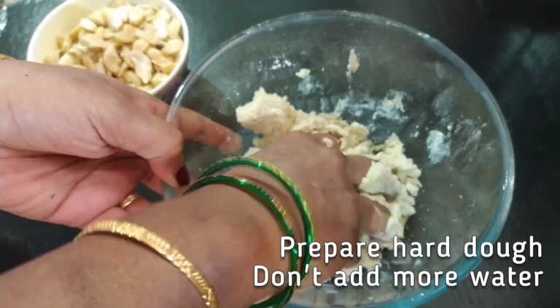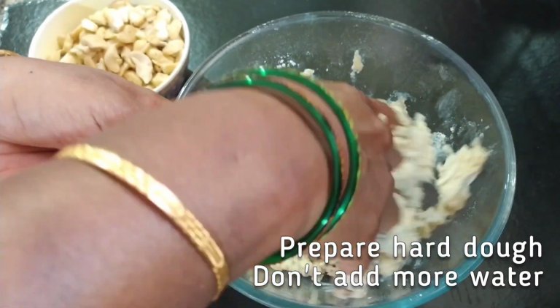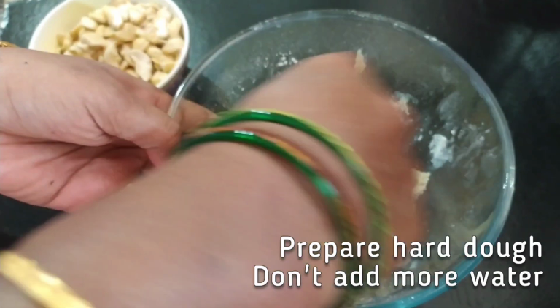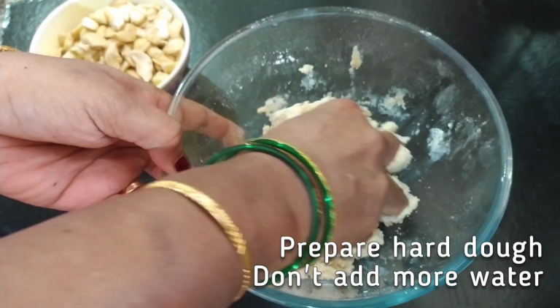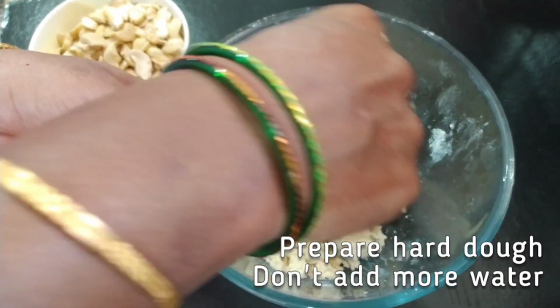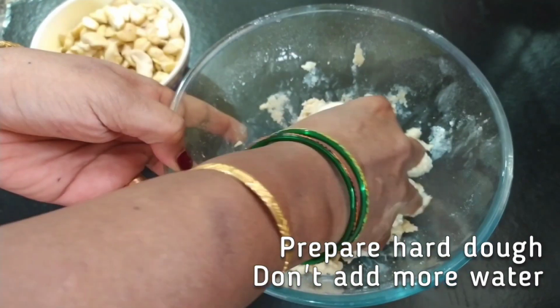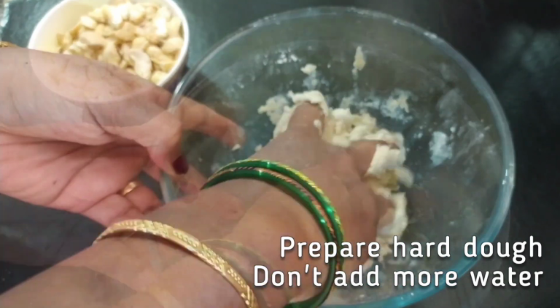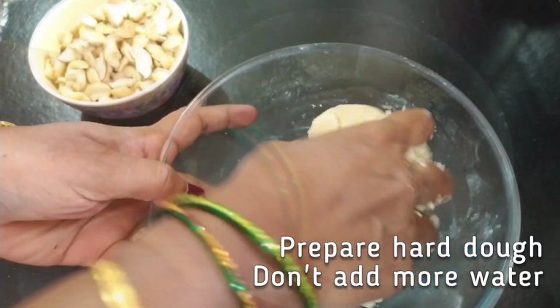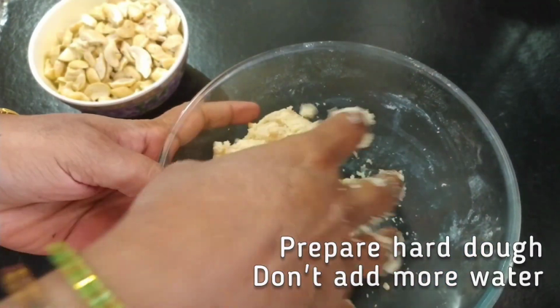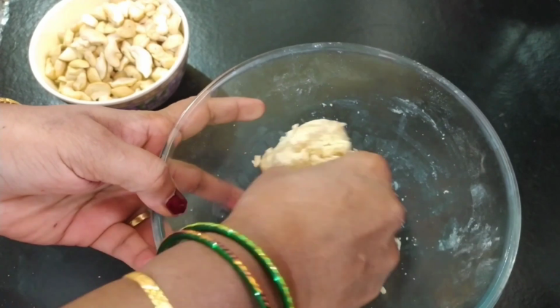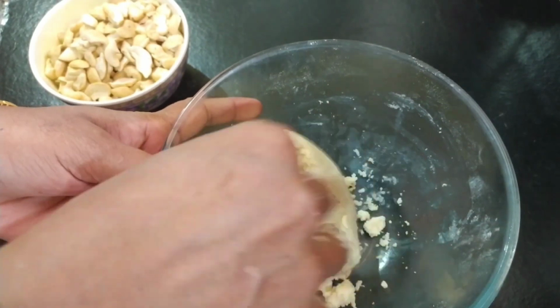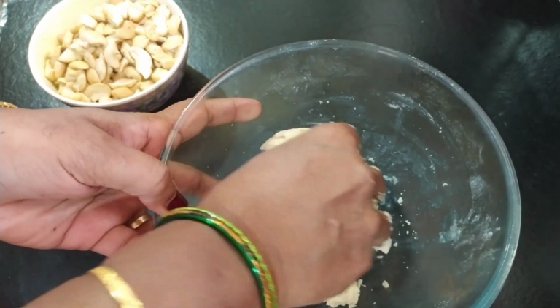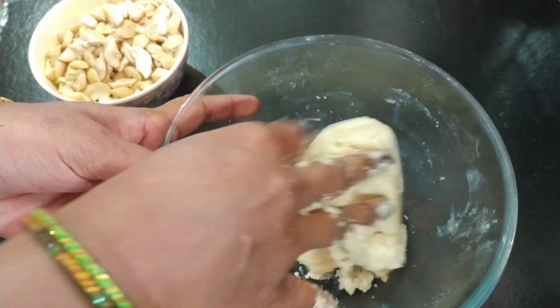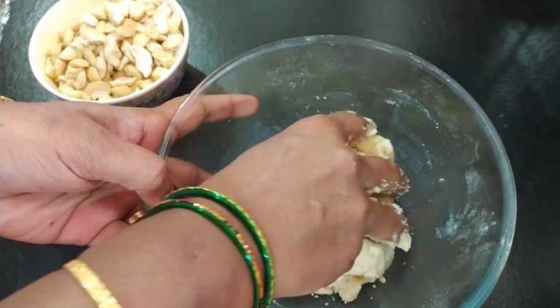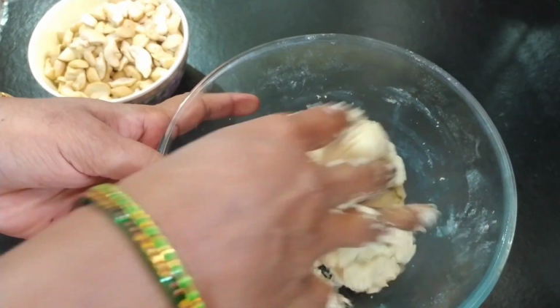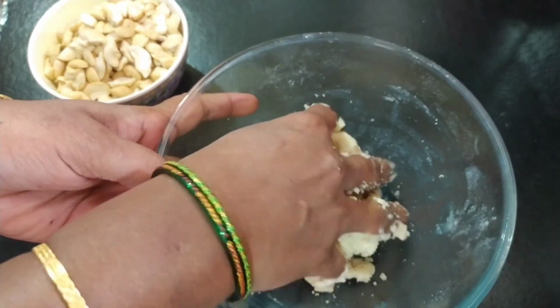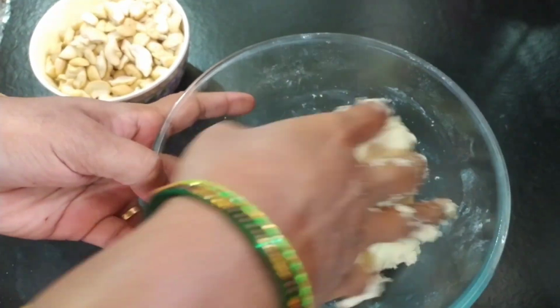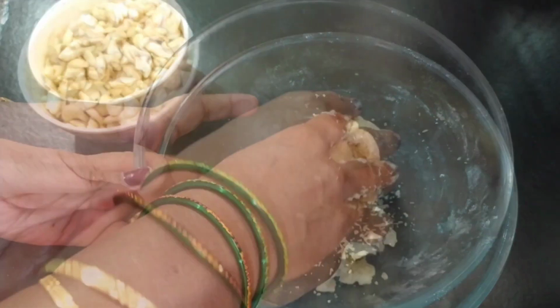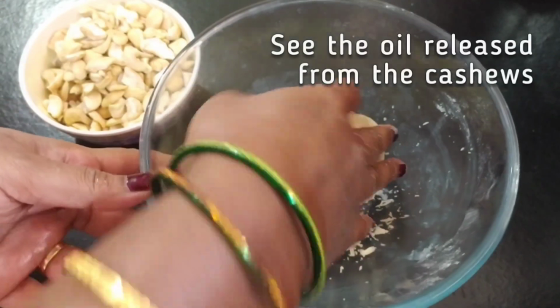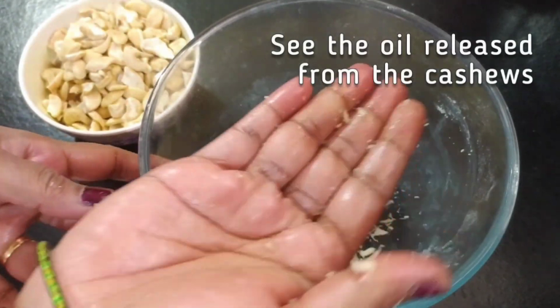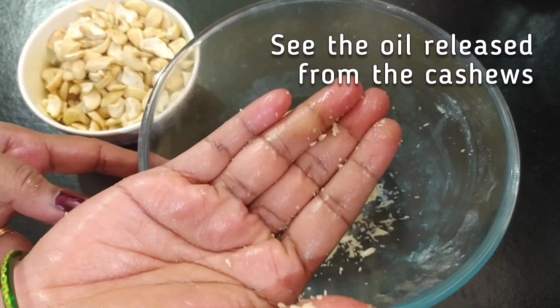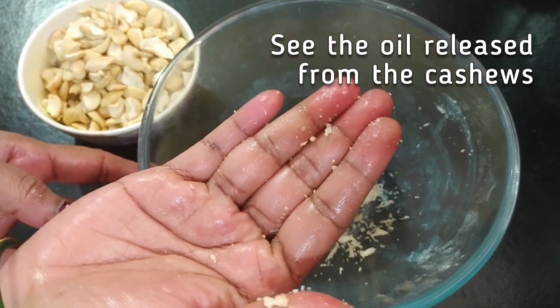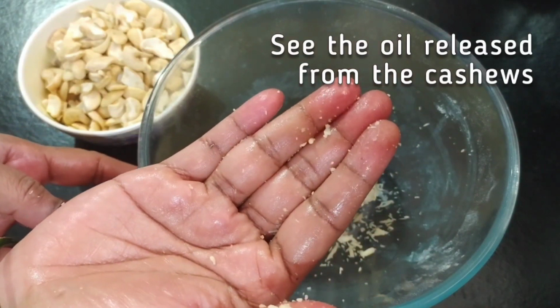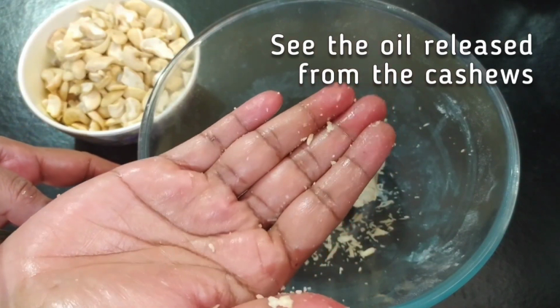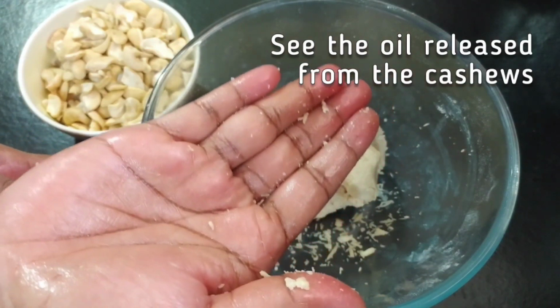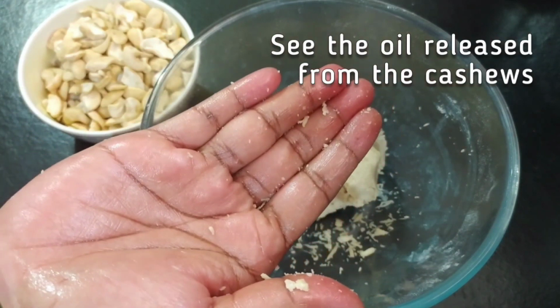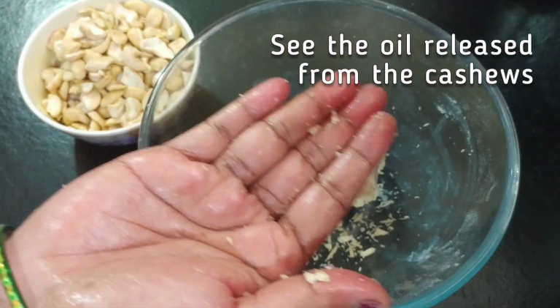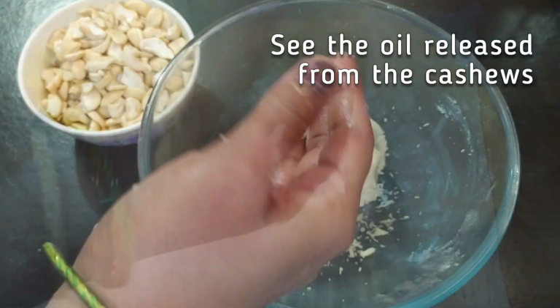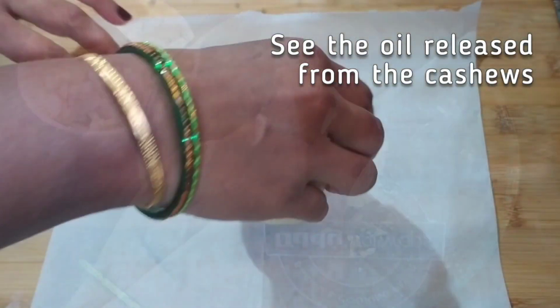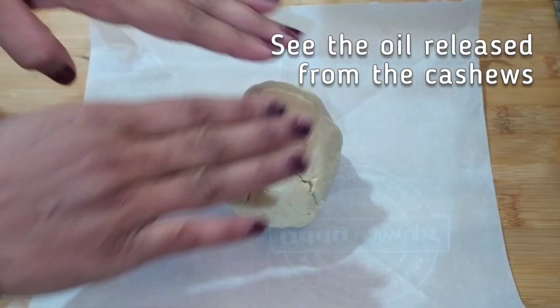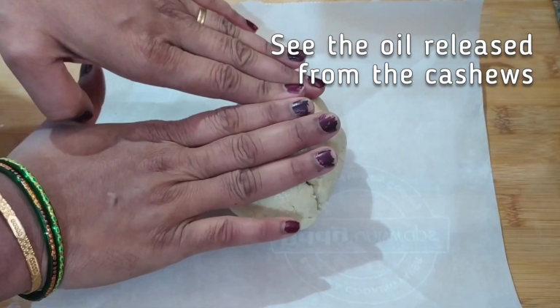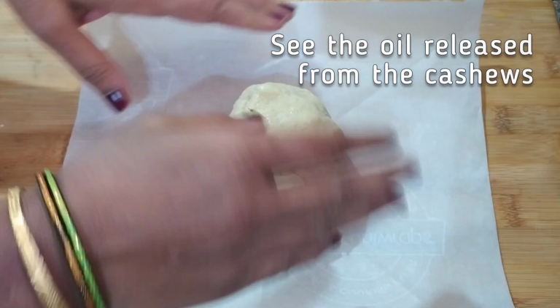You have to knead it when it is hot only. Don't add any more water — the cashews will also be releasing their own oil, and that should be sufficient to bring the dough together. You can see how my hands have become oily without adding even a drop of ghee.